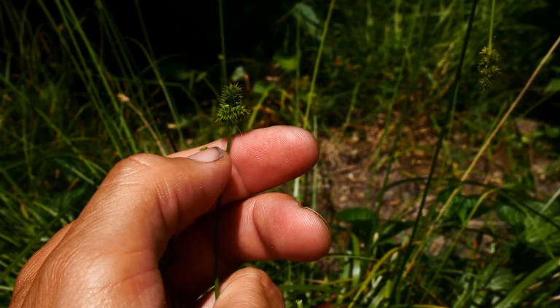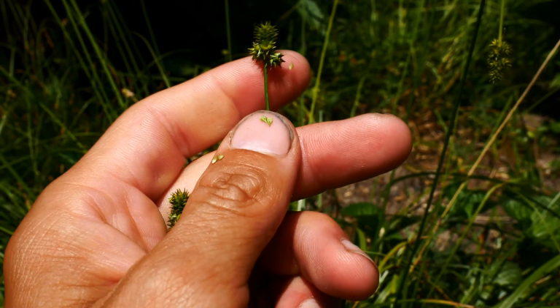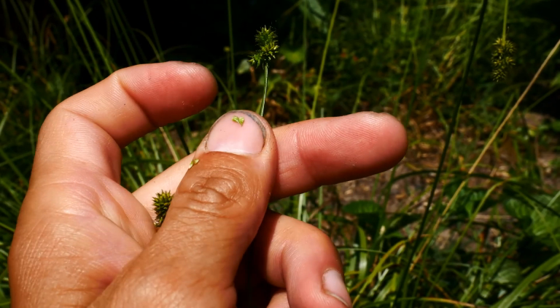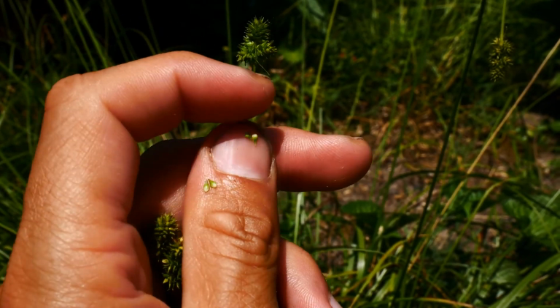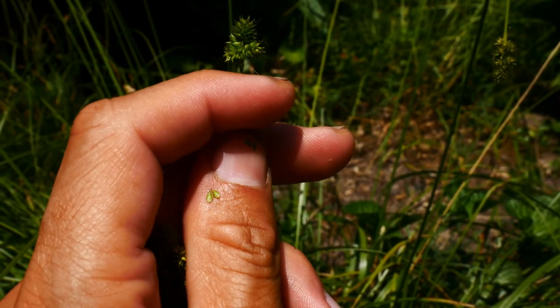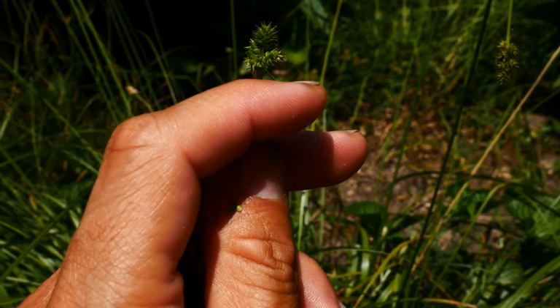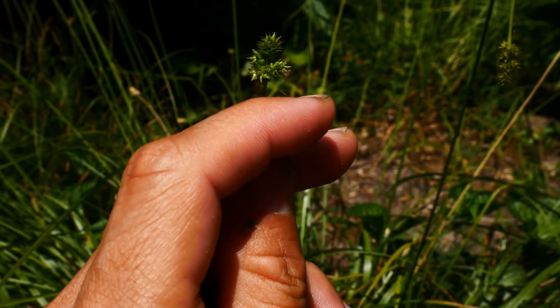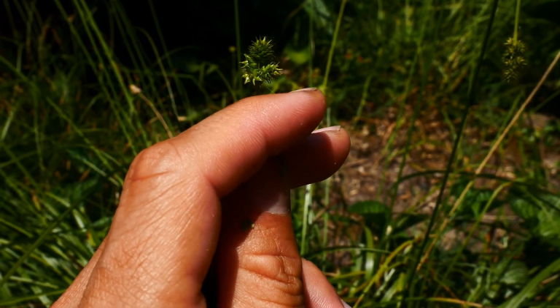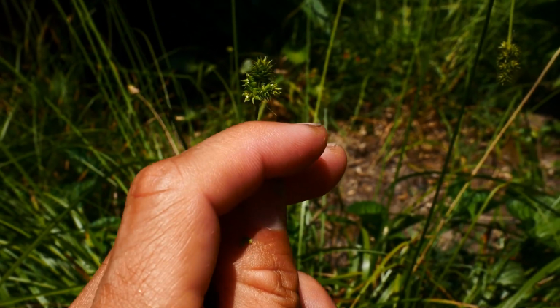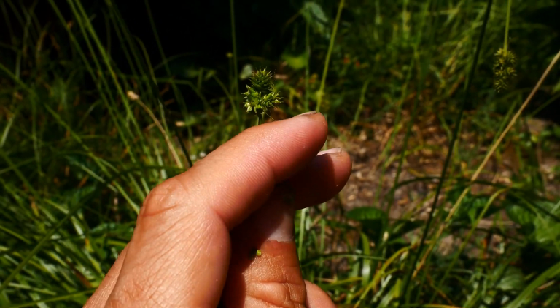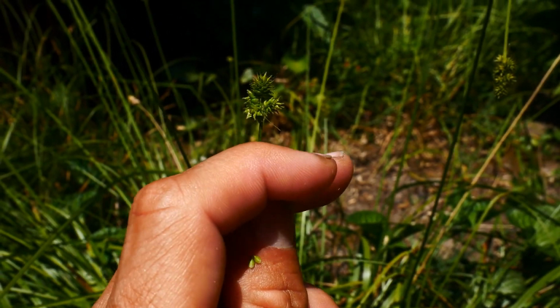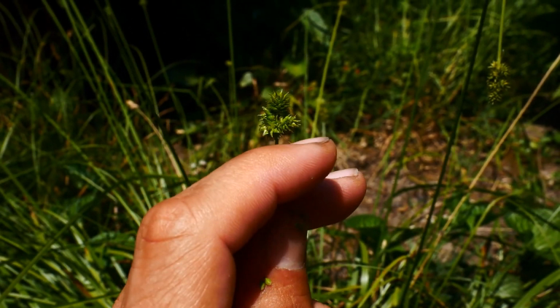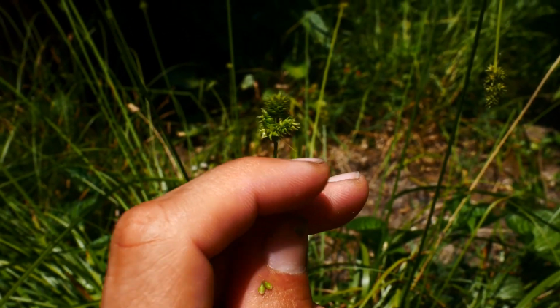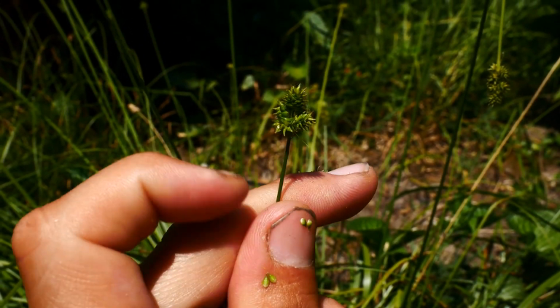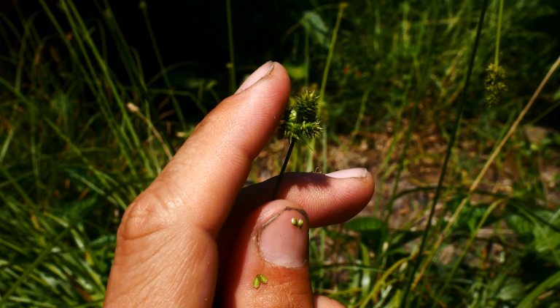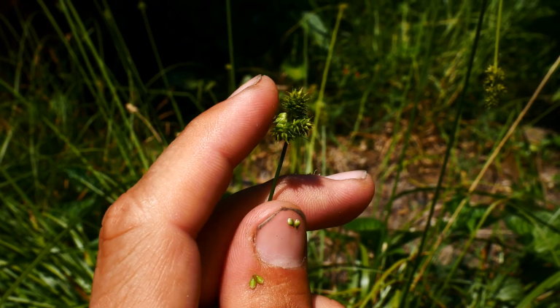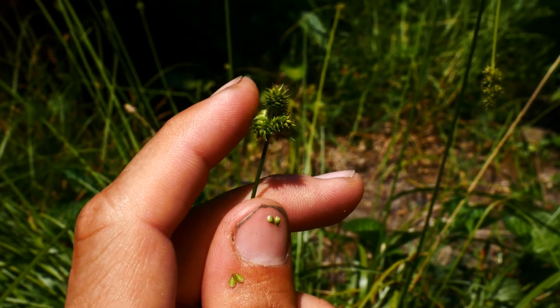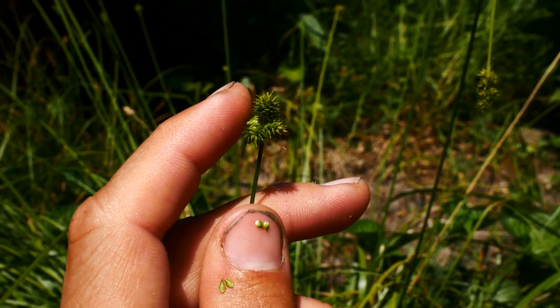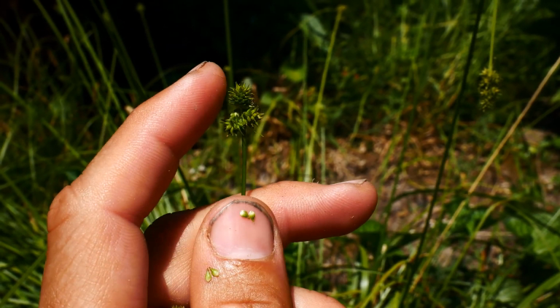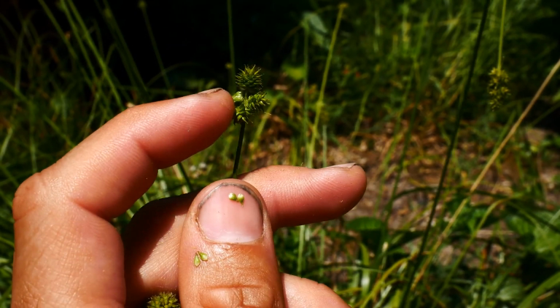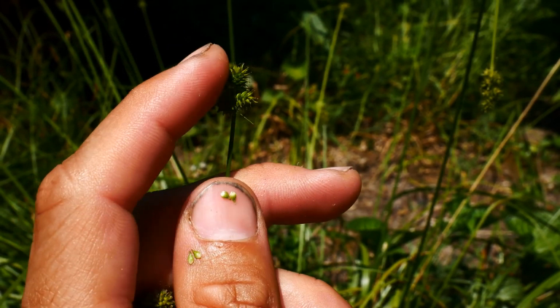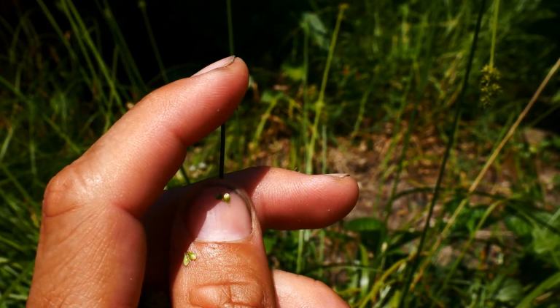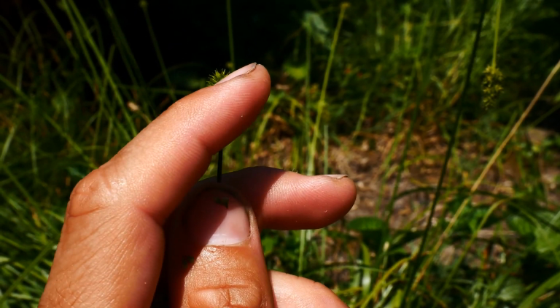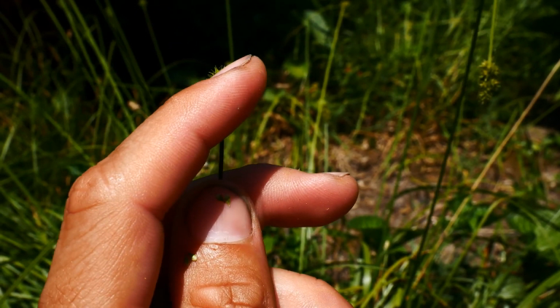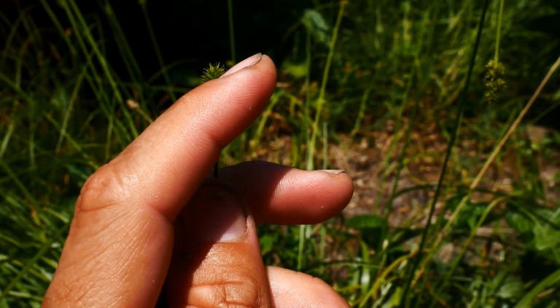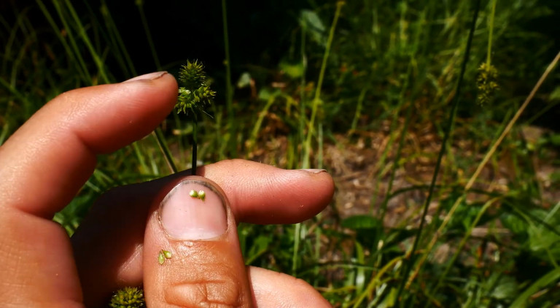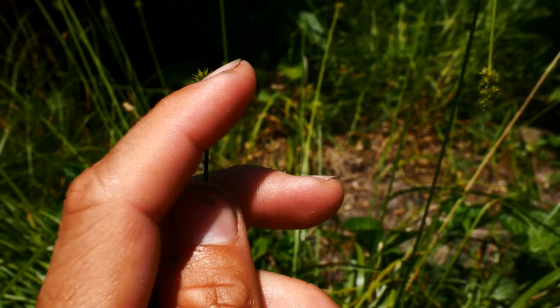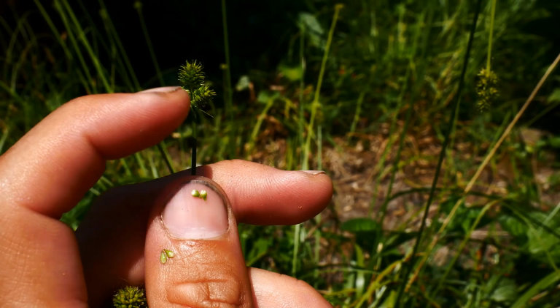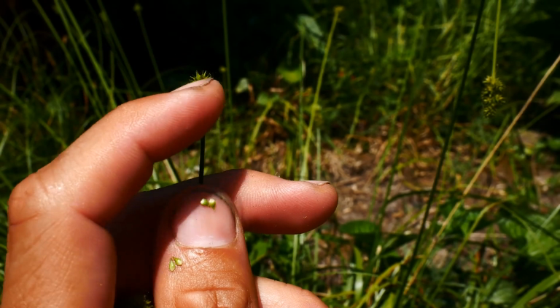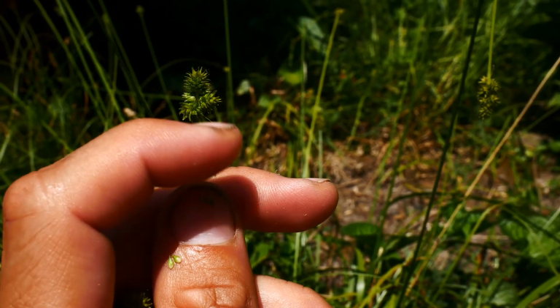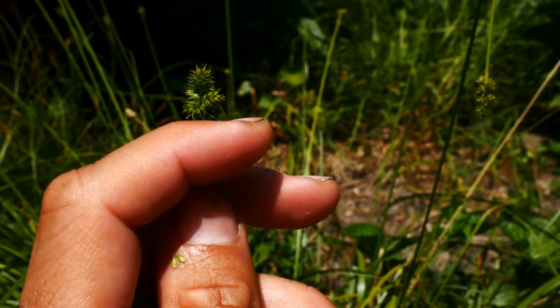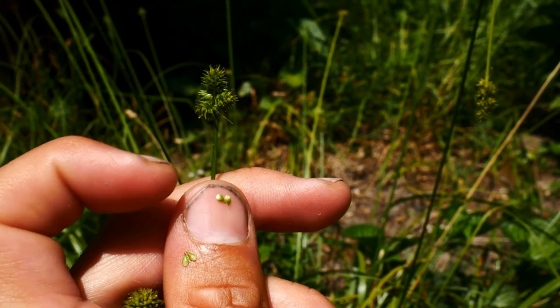They do have this bract — there's this little bract right there. And sometimes the bracts come out of the spikes, but usually they're hidden except the lowest one. The lowest one is longer.